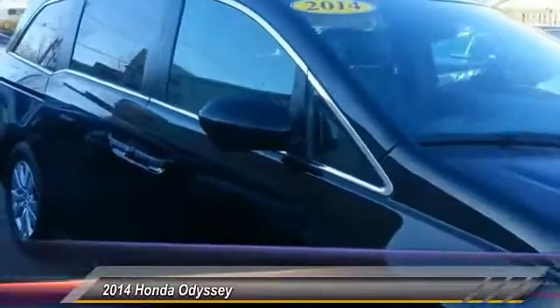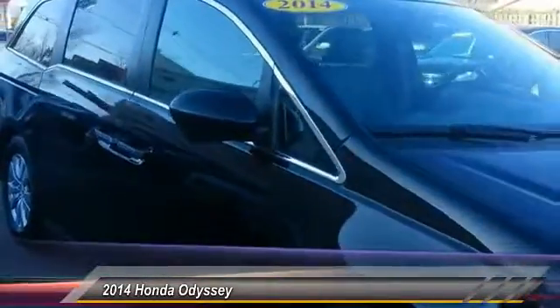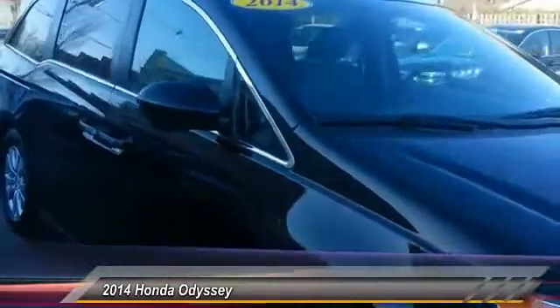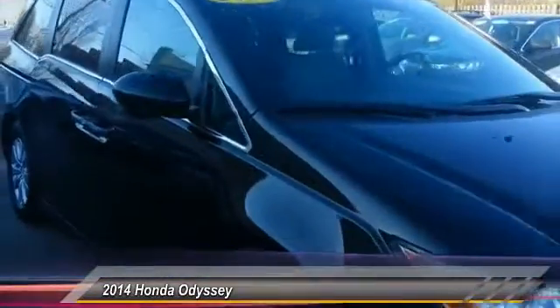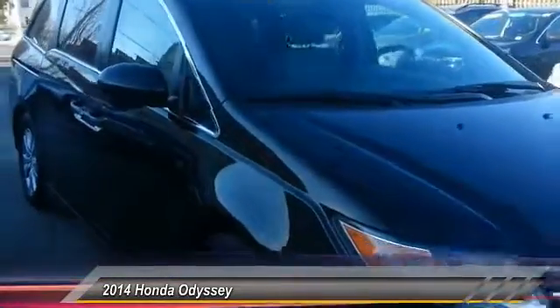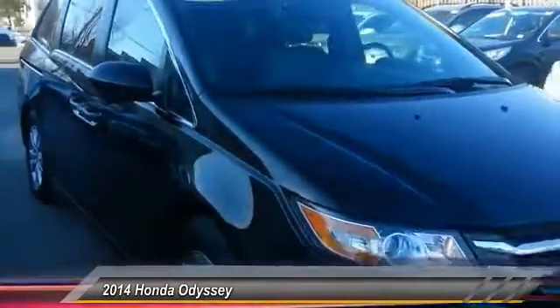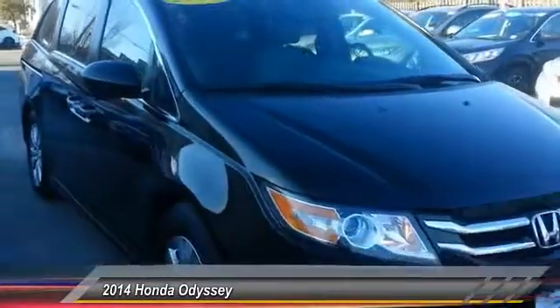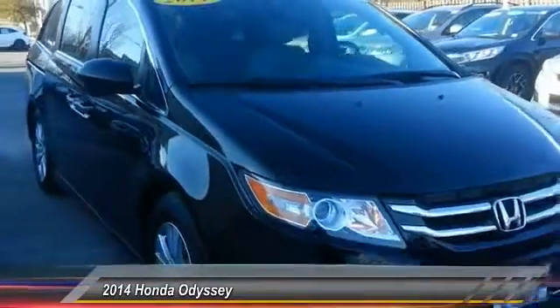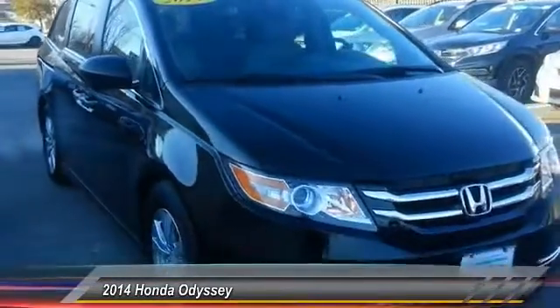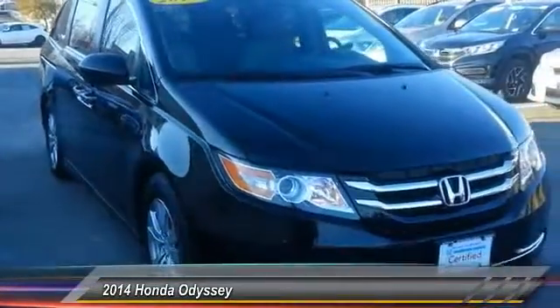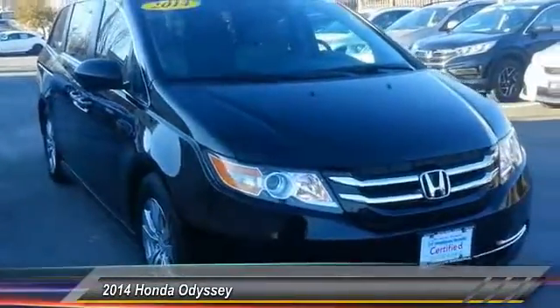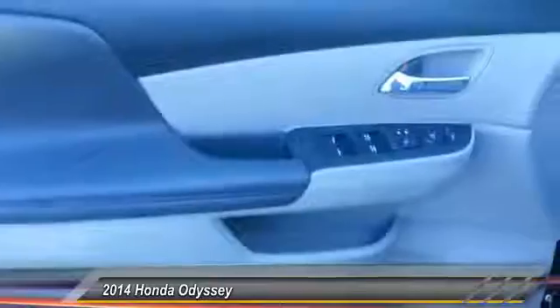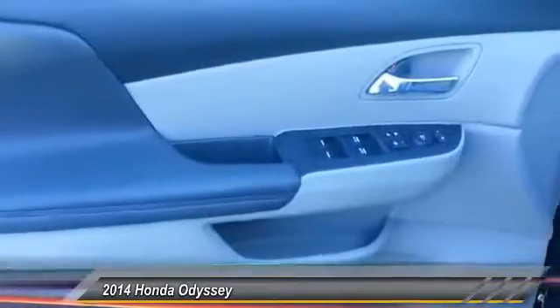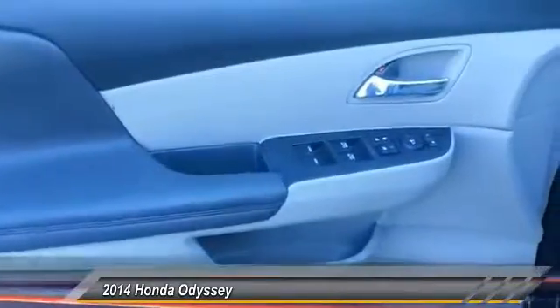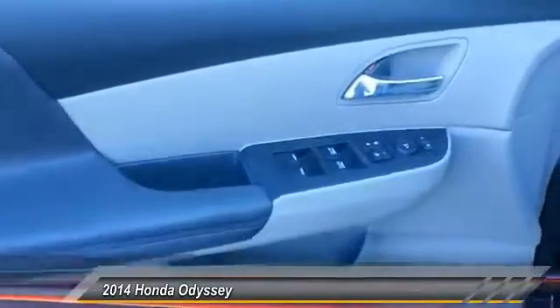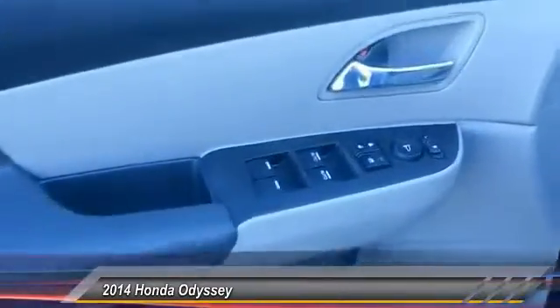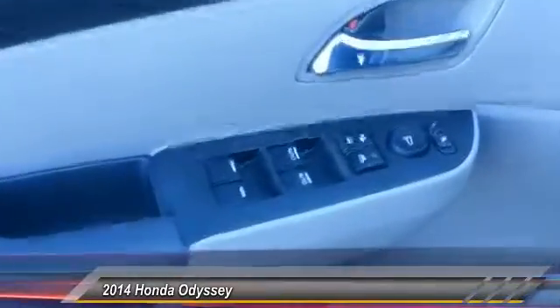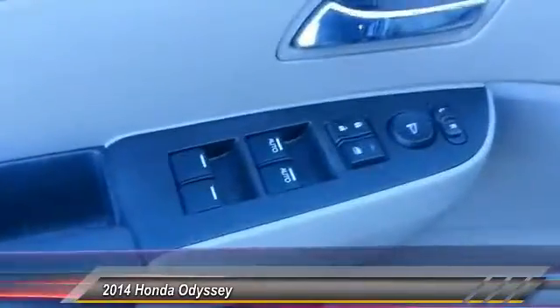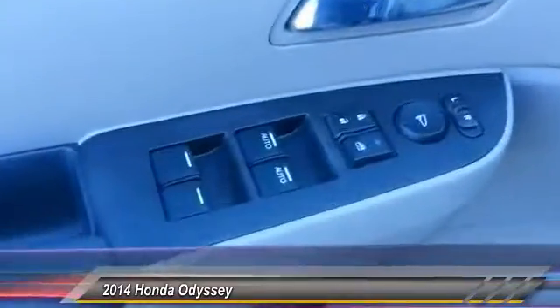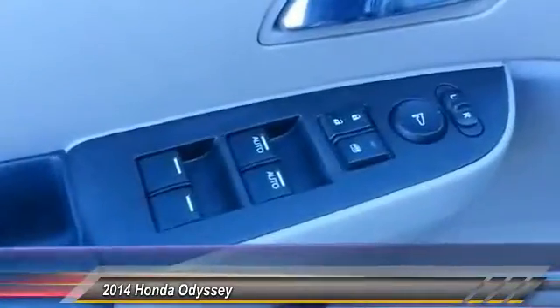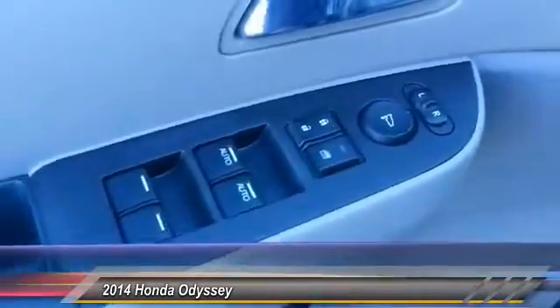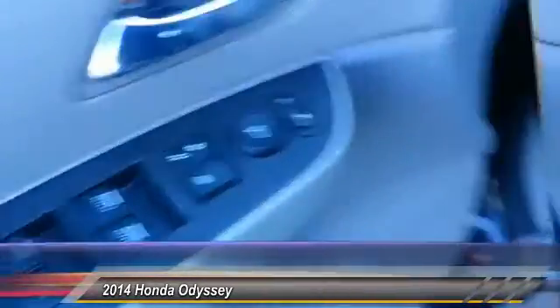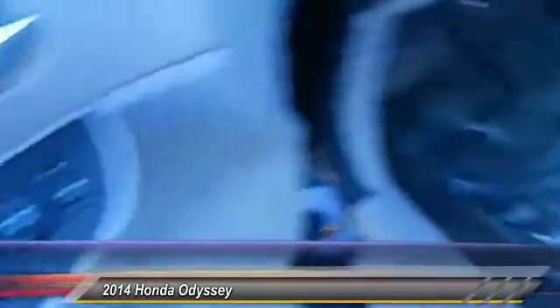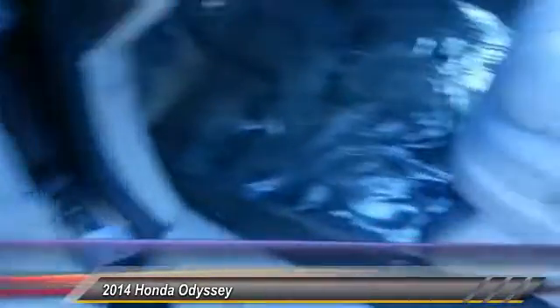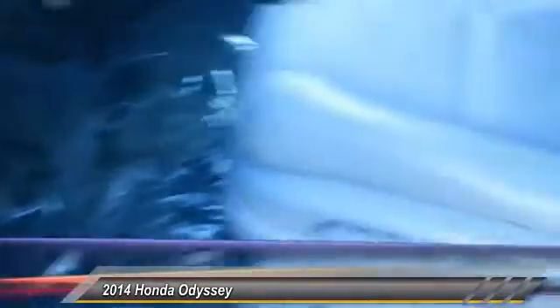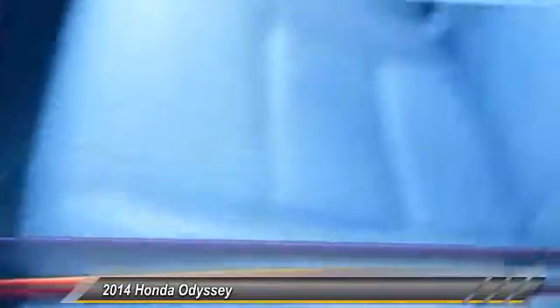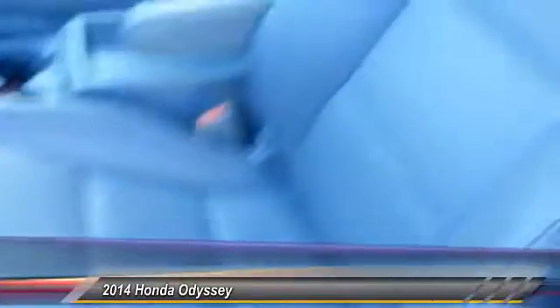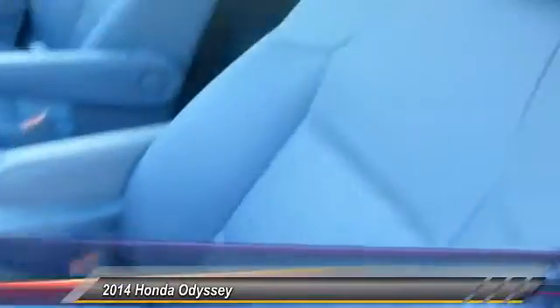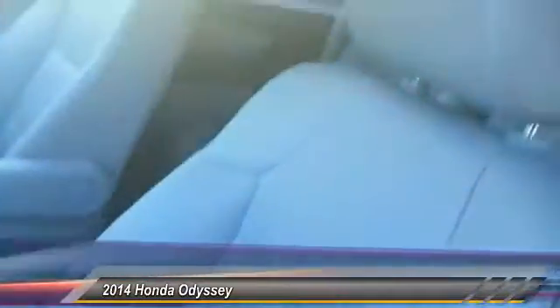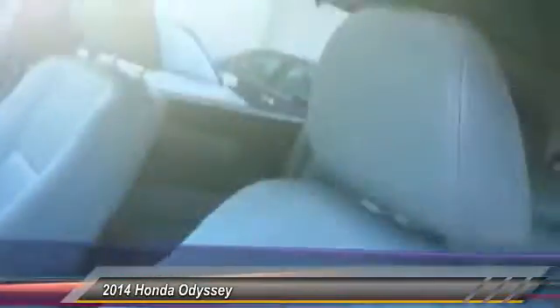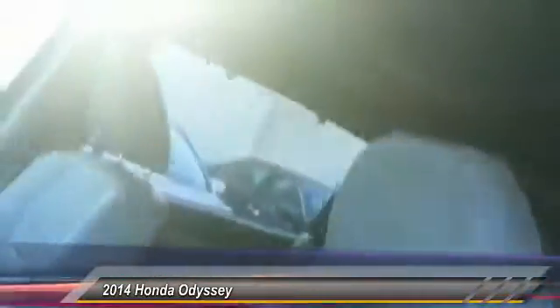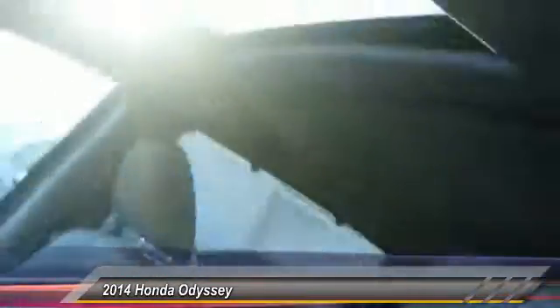Power lift gate, power passenger seat, backup camera, lane departure warning, leather wrapped steering wheel. Drive away with a great deal on this vehicle. Call or stop in today.